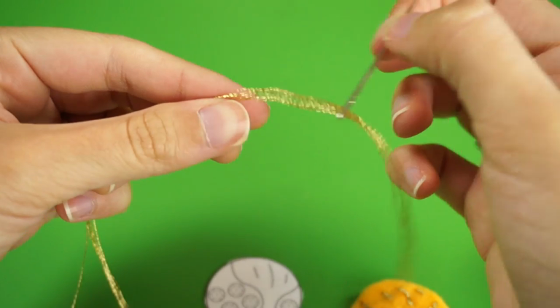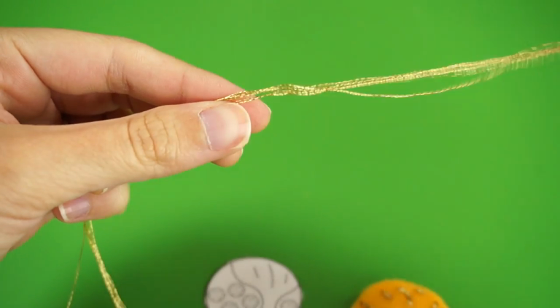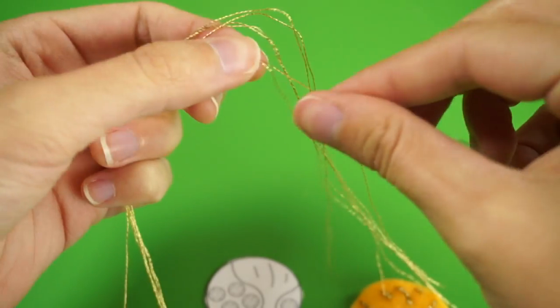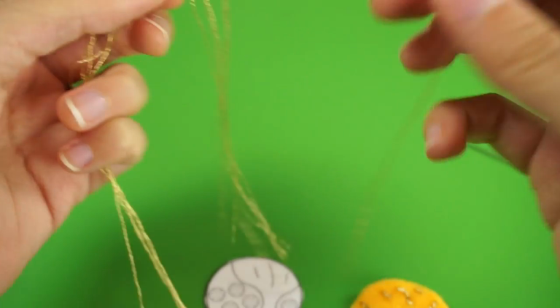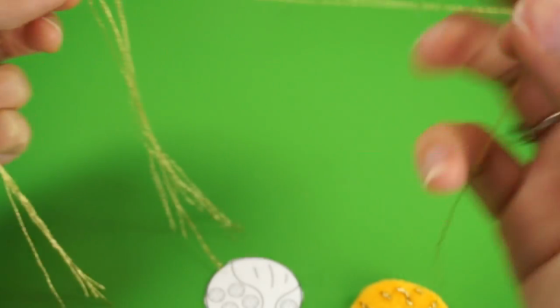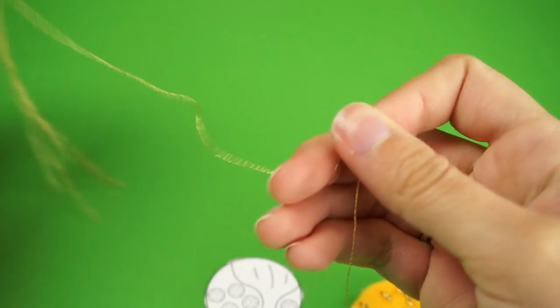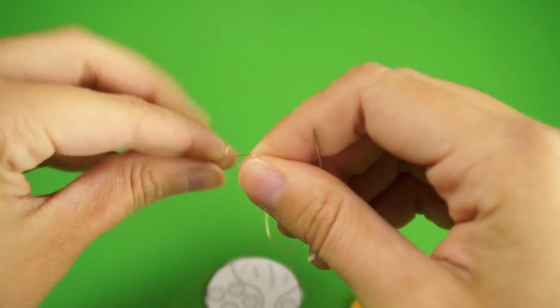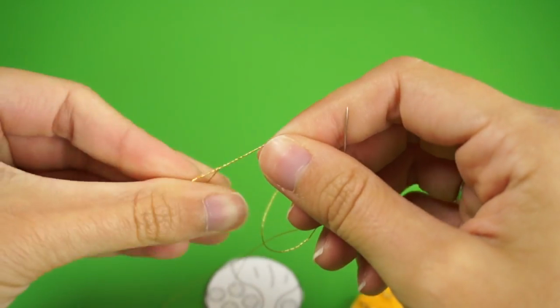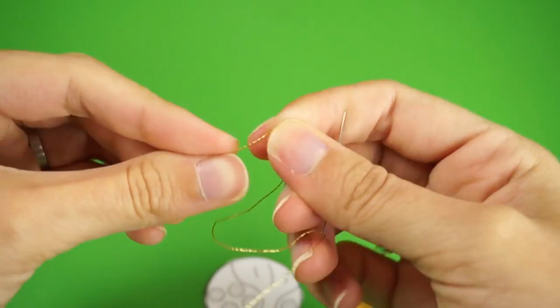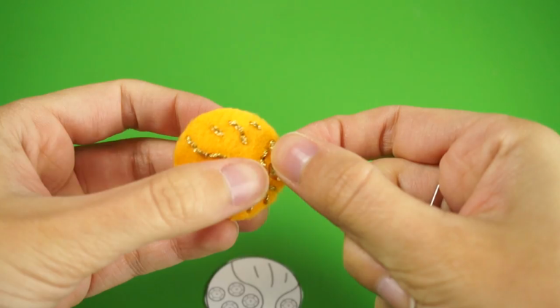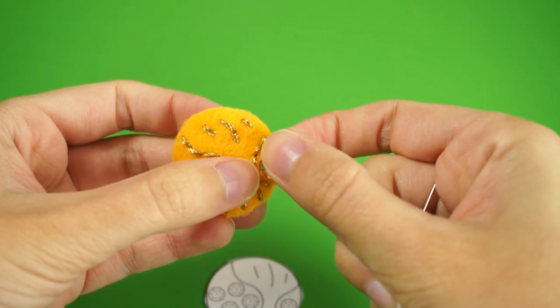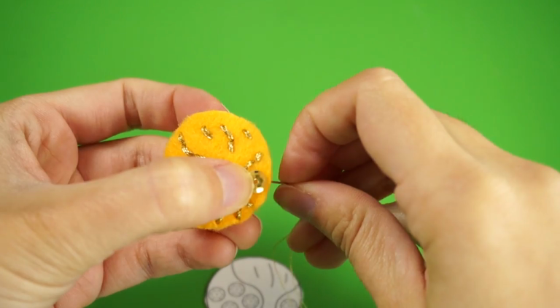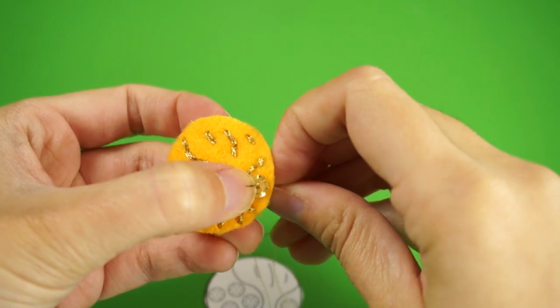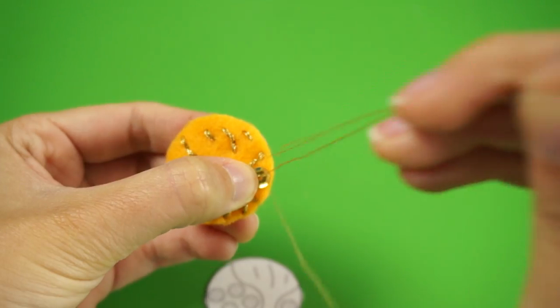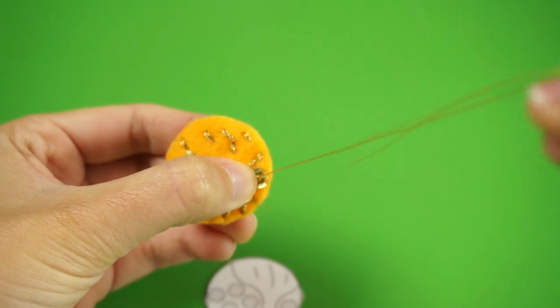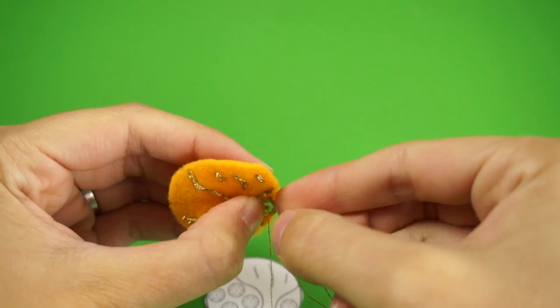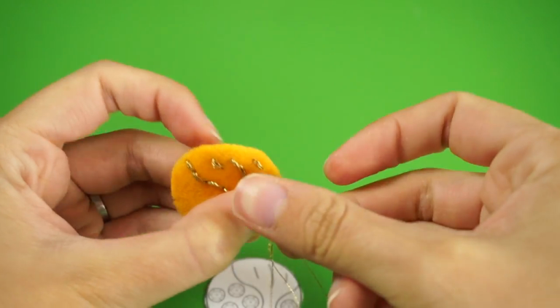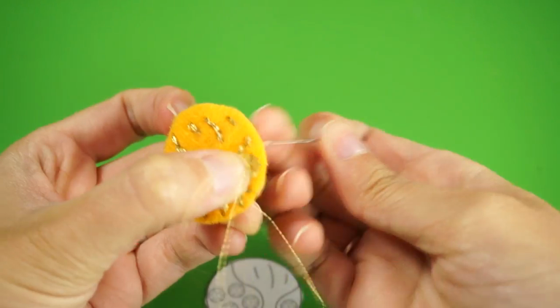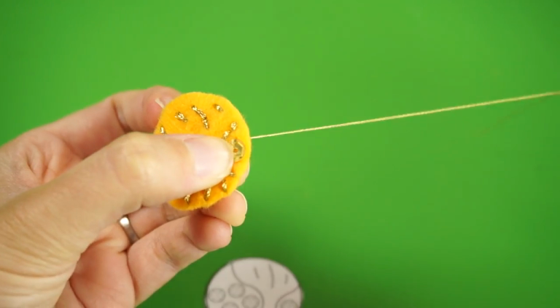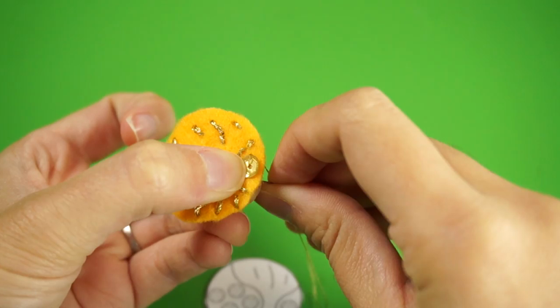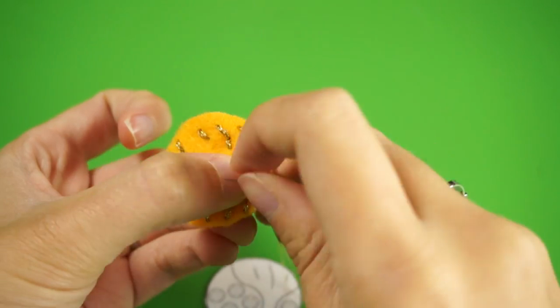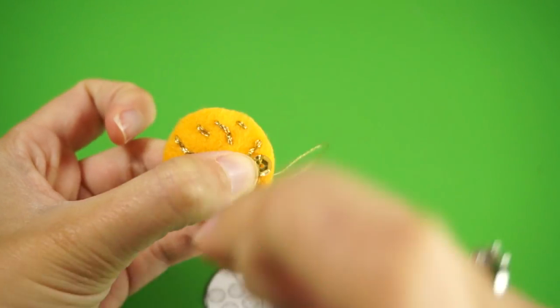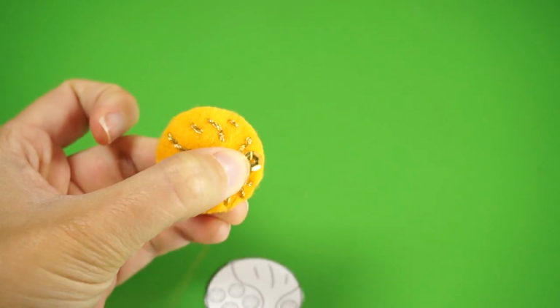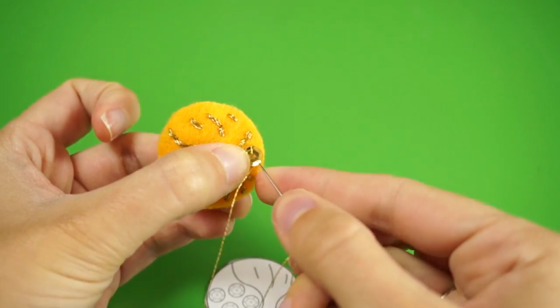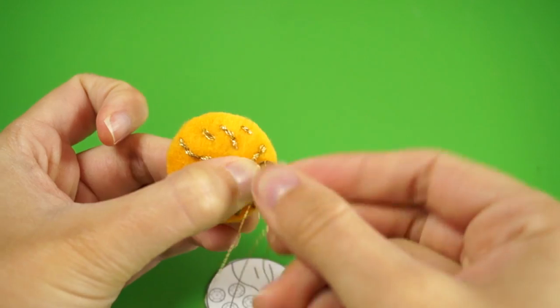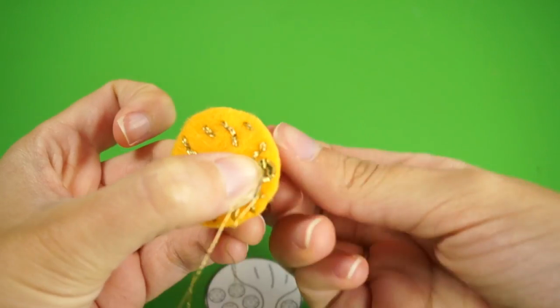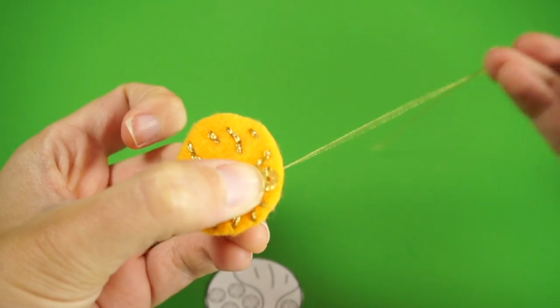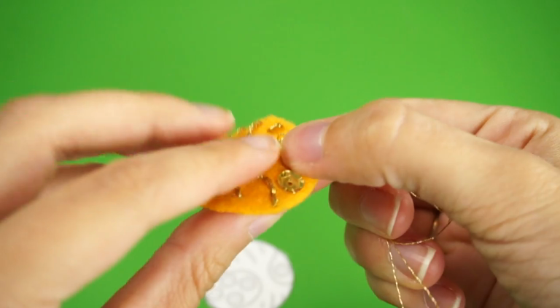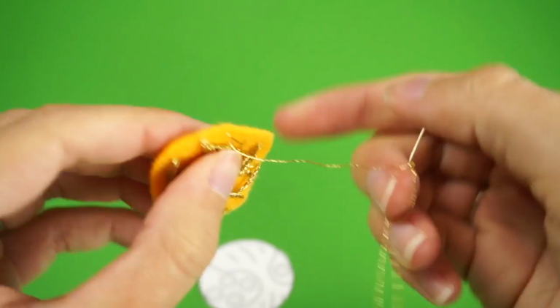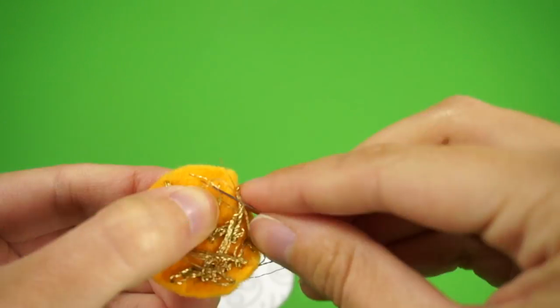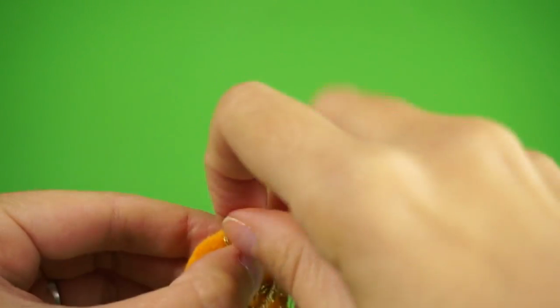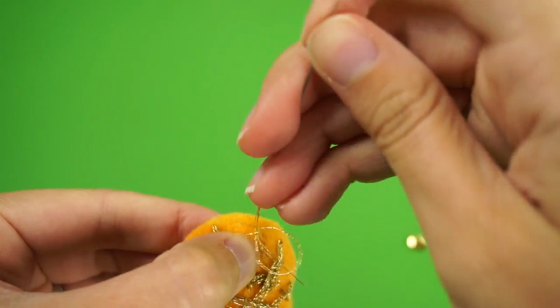If you'd like to add any sequins, take one strand of the gold floss and sew each sequin on using two small stitches. Don't forget to tie a knot on the back.